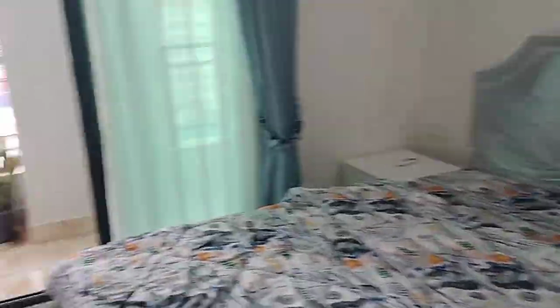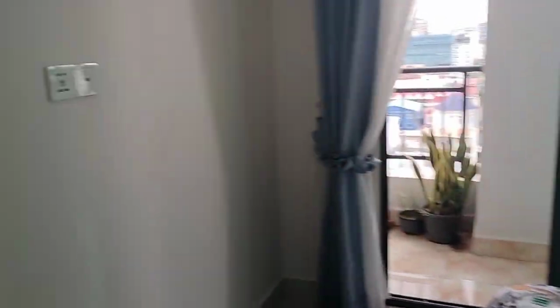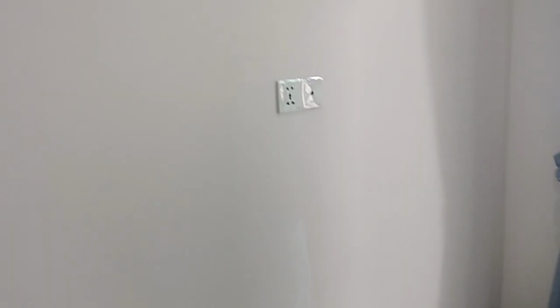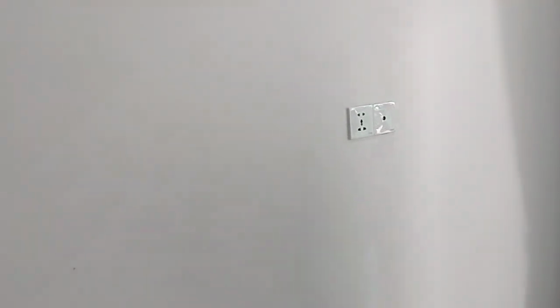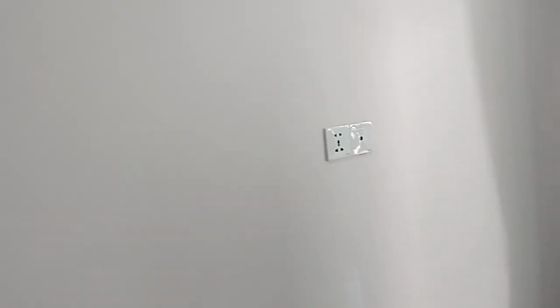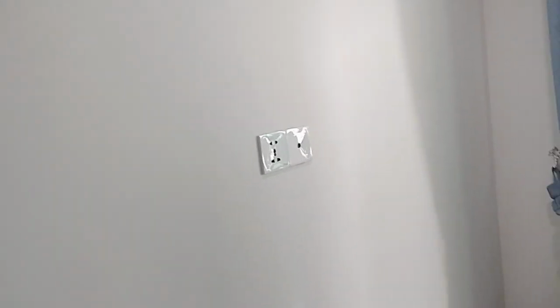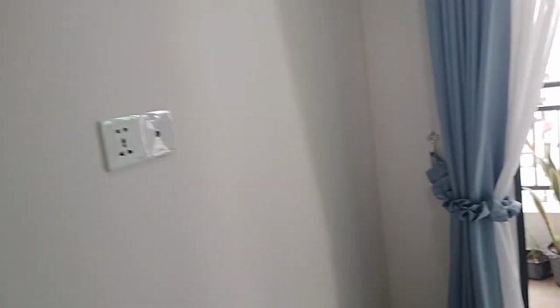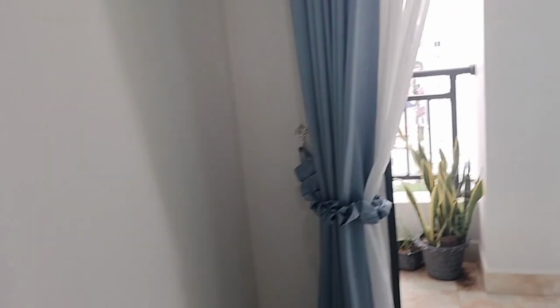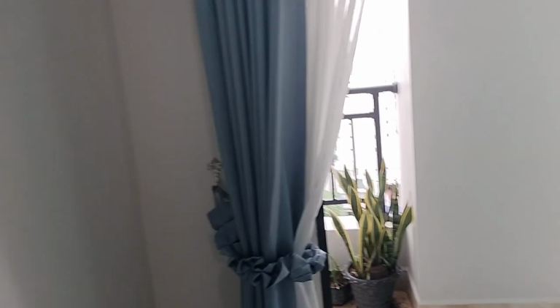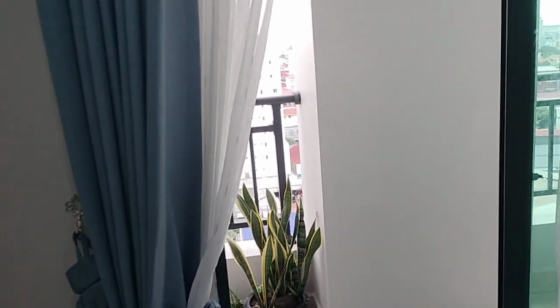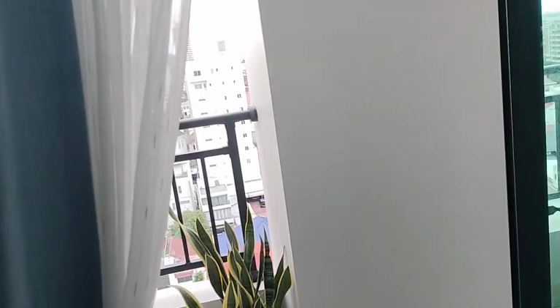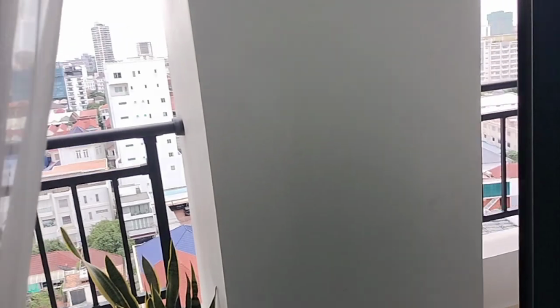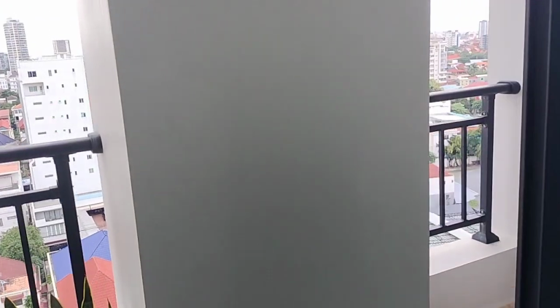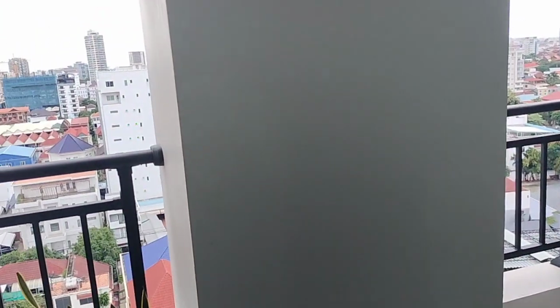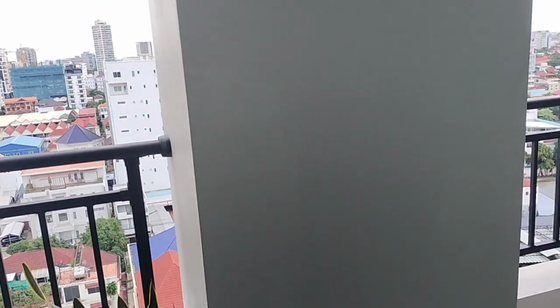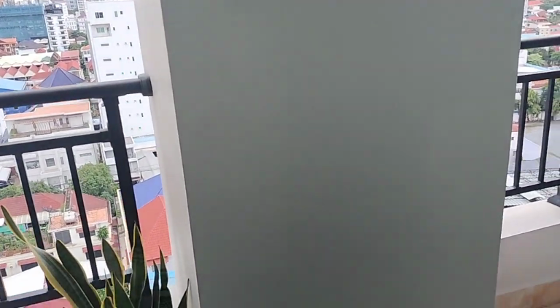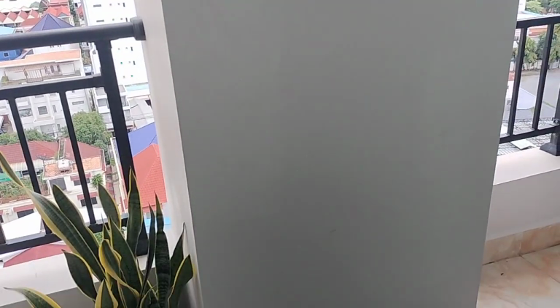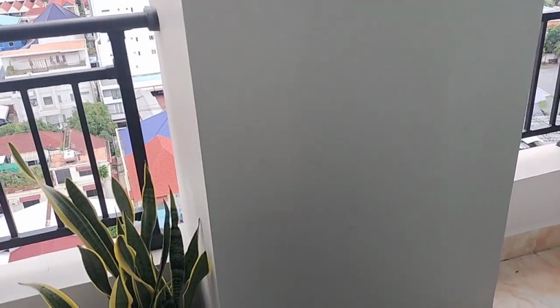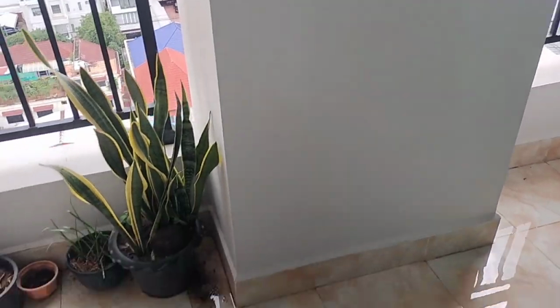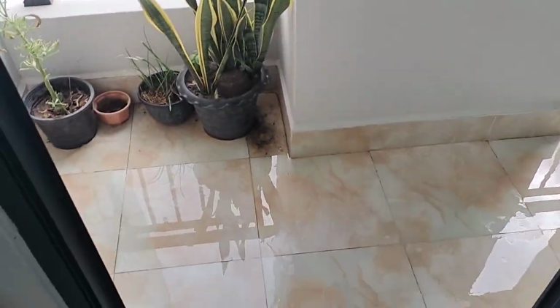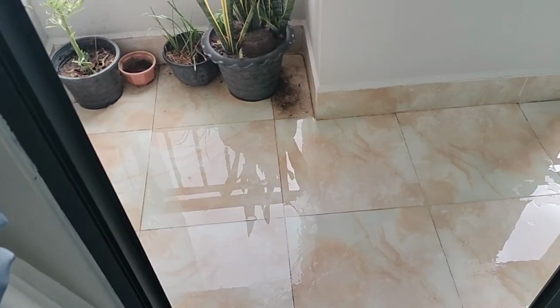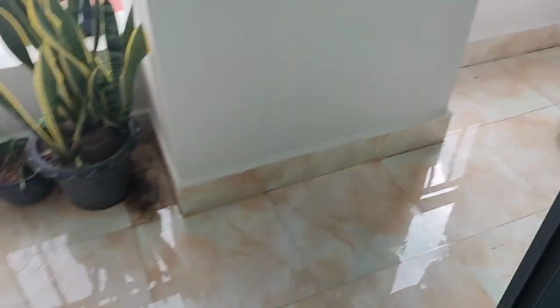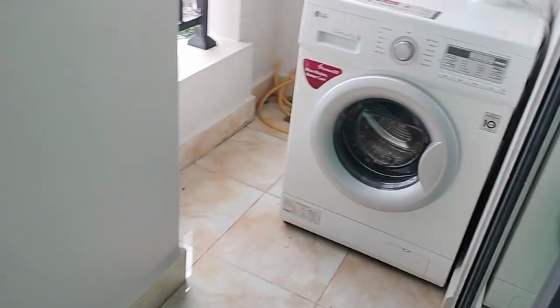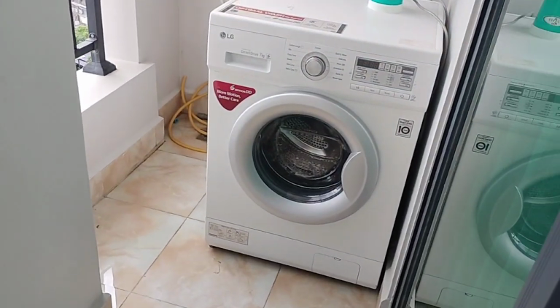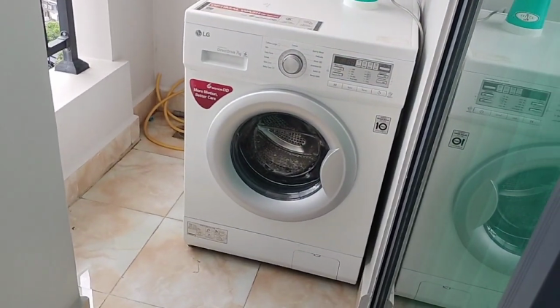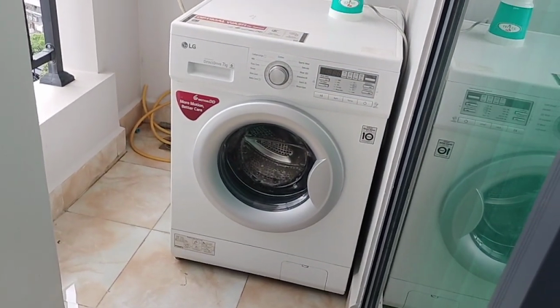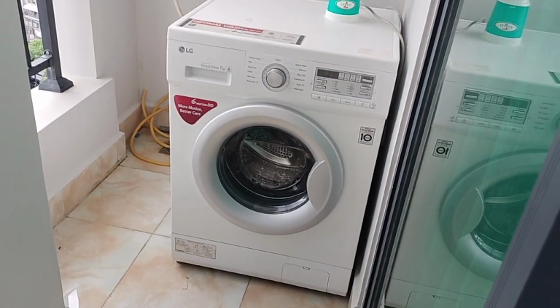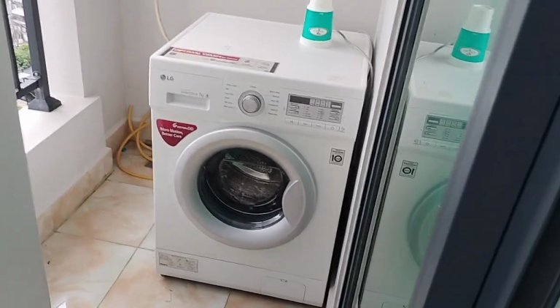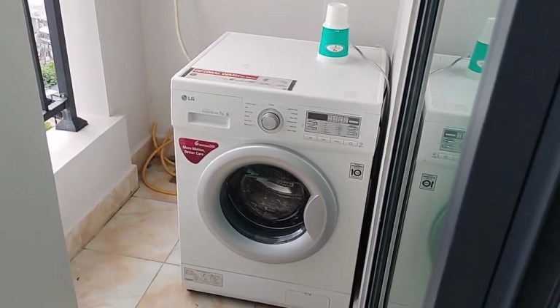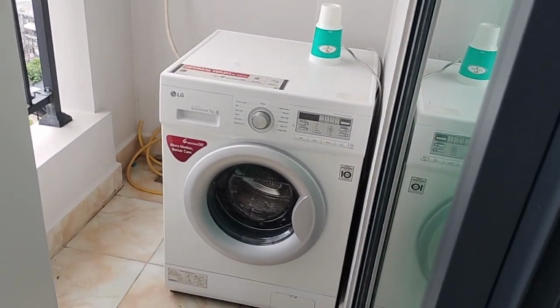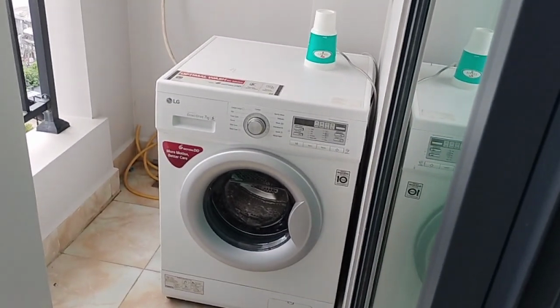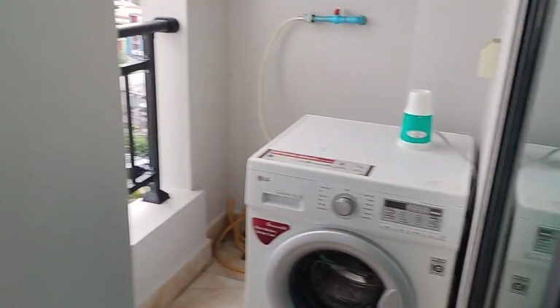No TV again, that's something I'll need to solve. Internet works out to be around 250 a year, something like that. It's got a washing machine which is good — the other ones didn't have a washing machine.